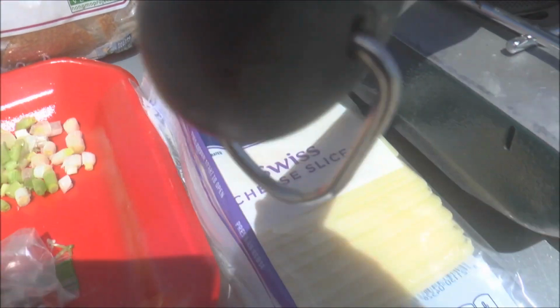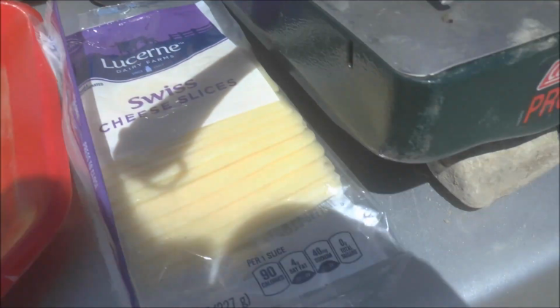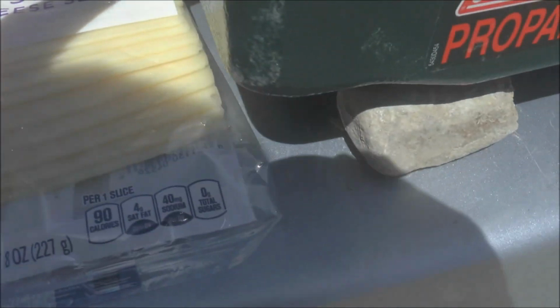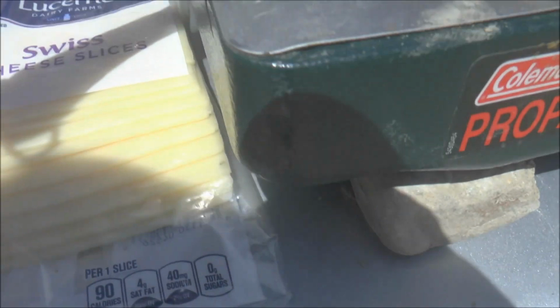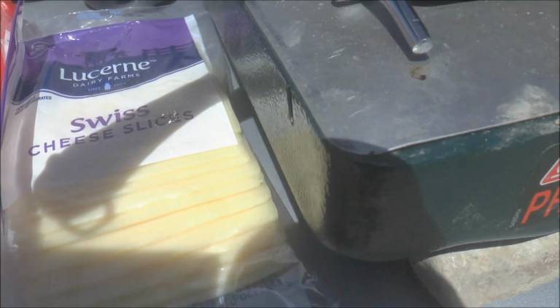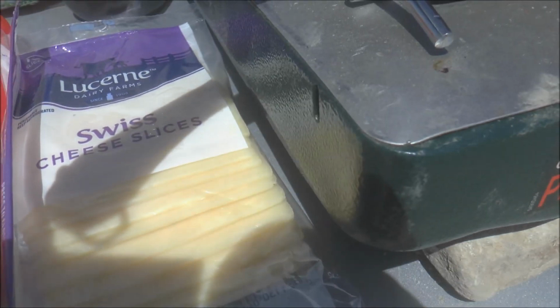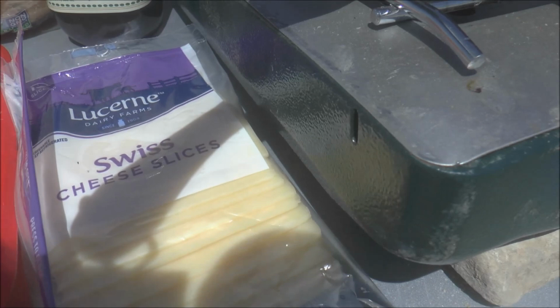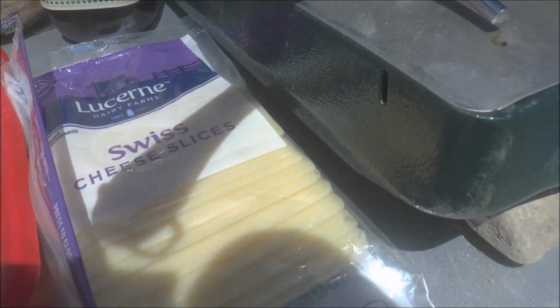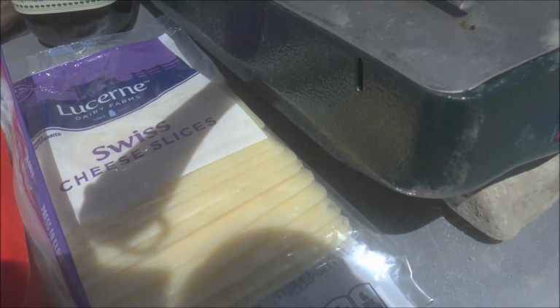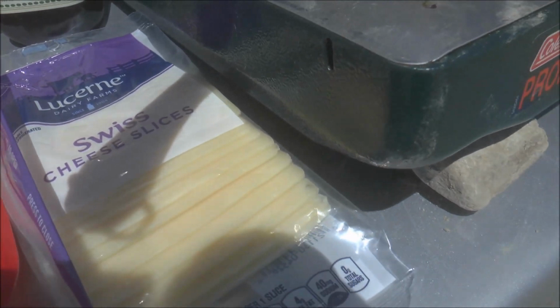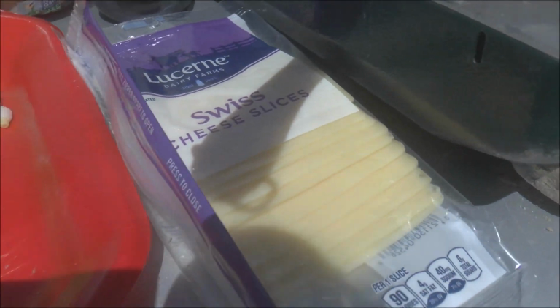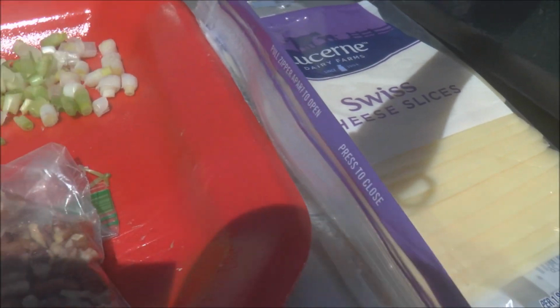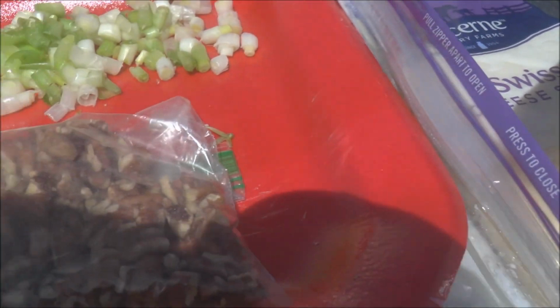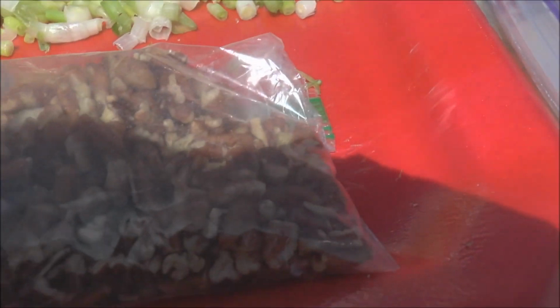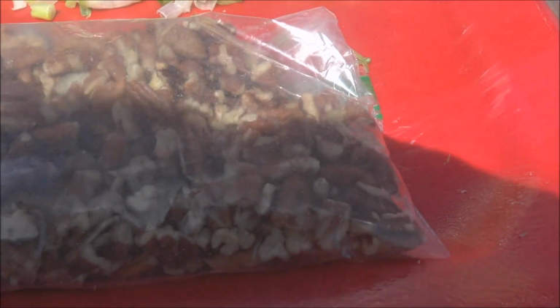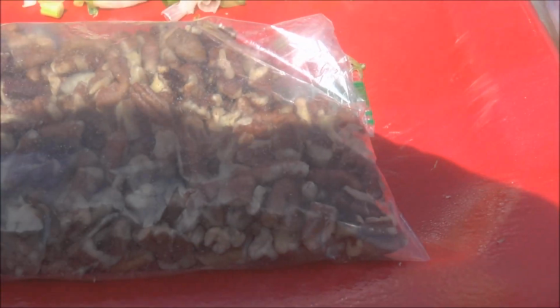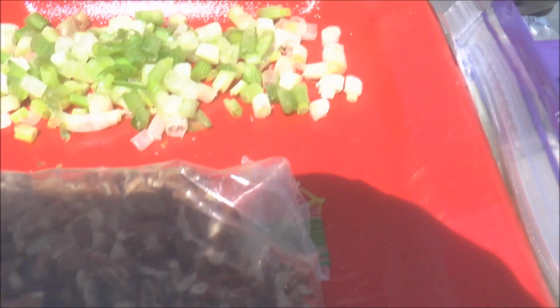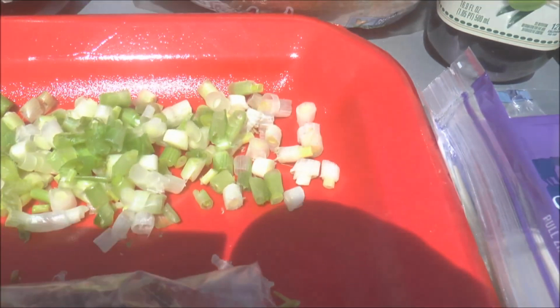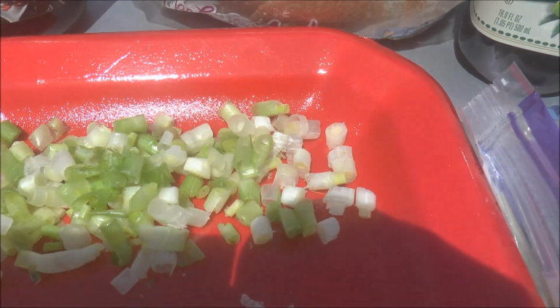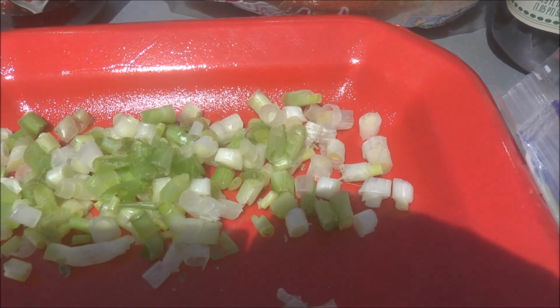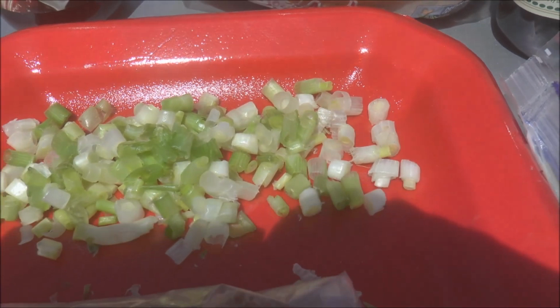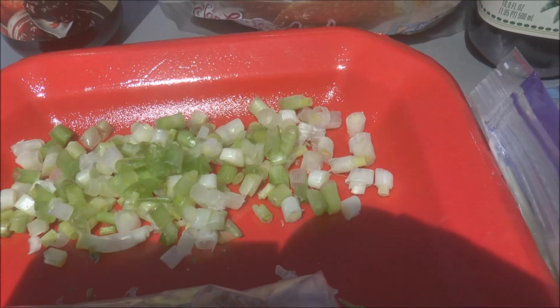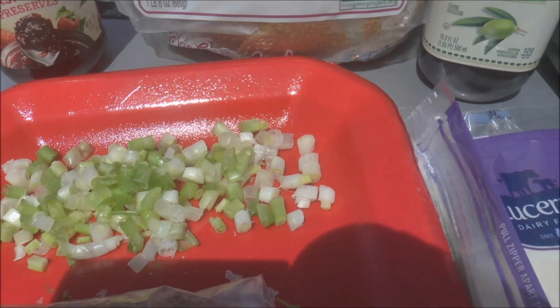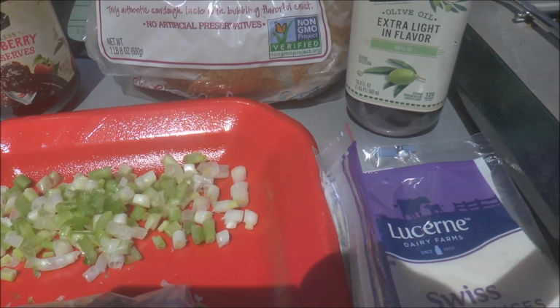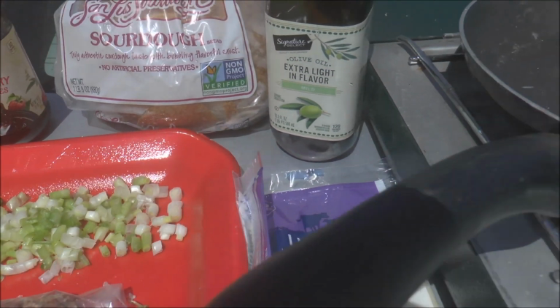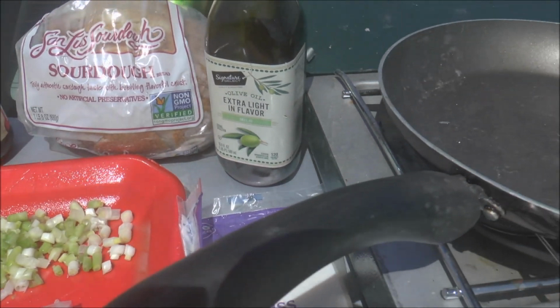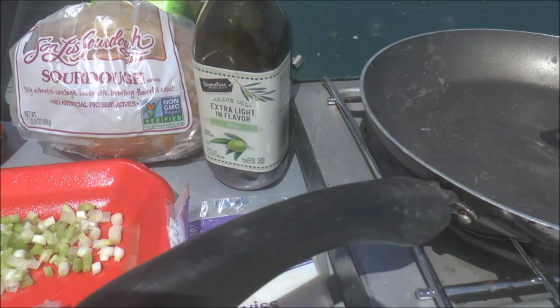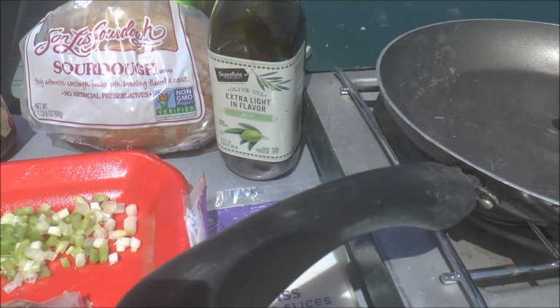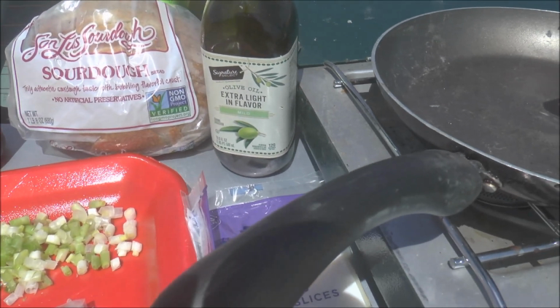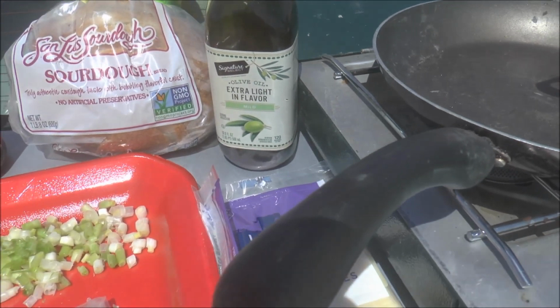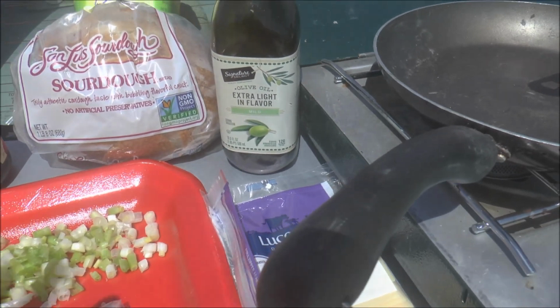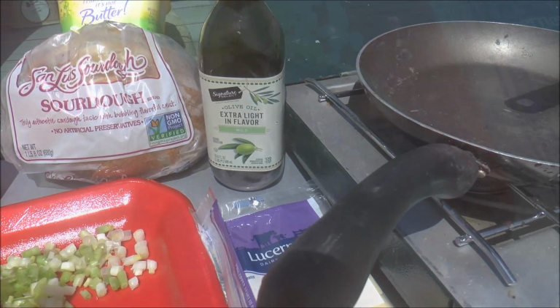You can use Swiss cheese or you can use Munster cheese, chopped pecans, and chopped green onions. This is real simple to make — it takes about three minutes, so let's get started.